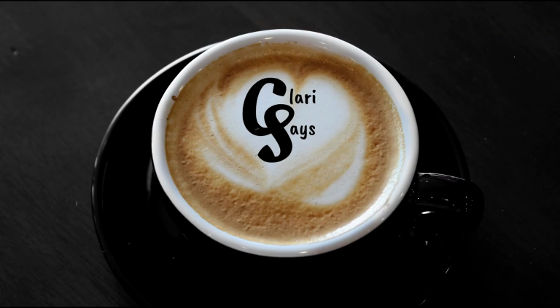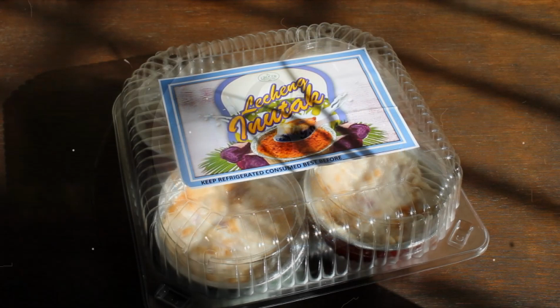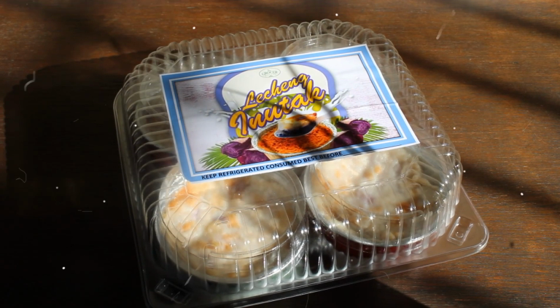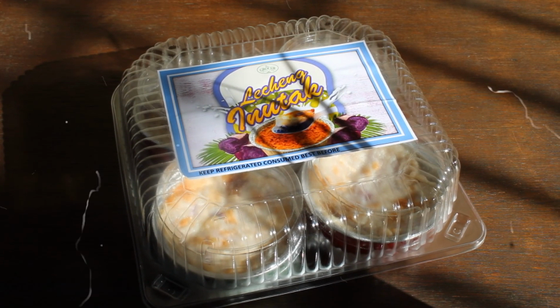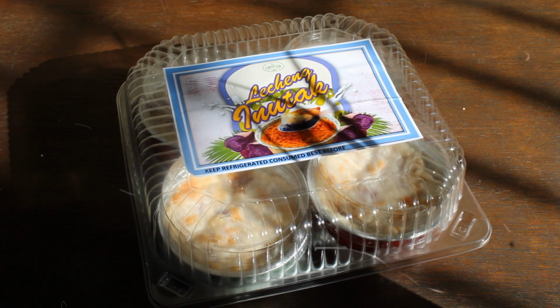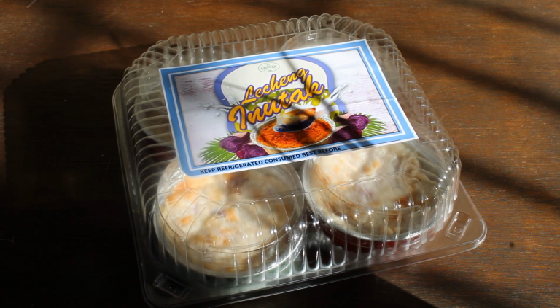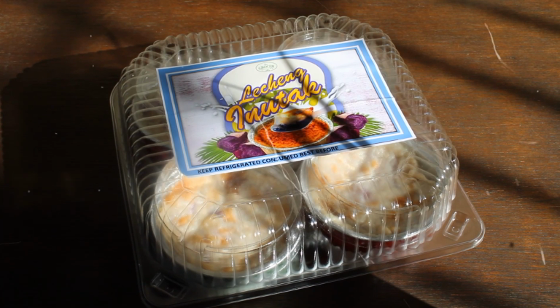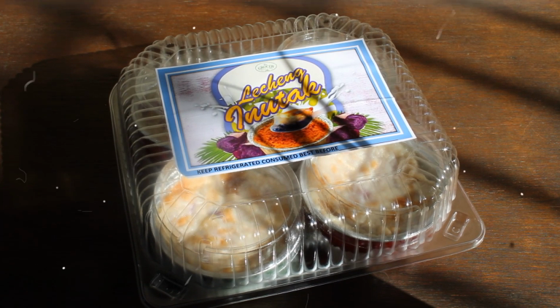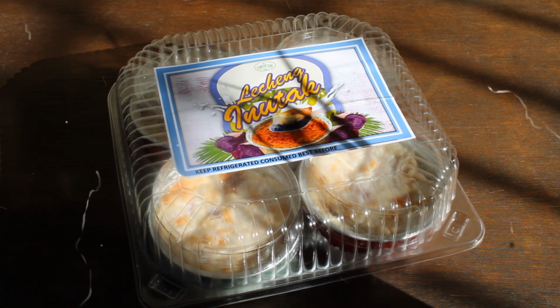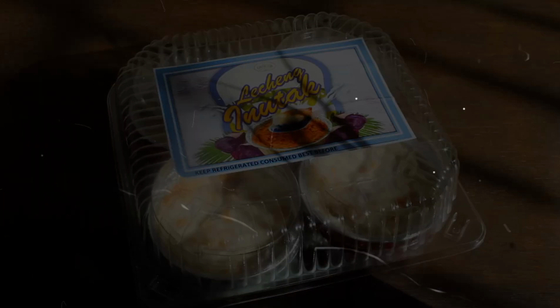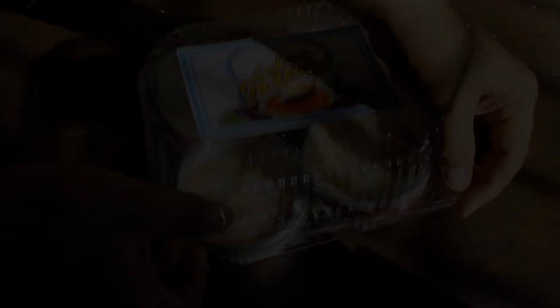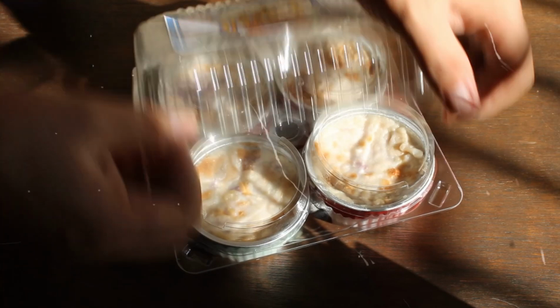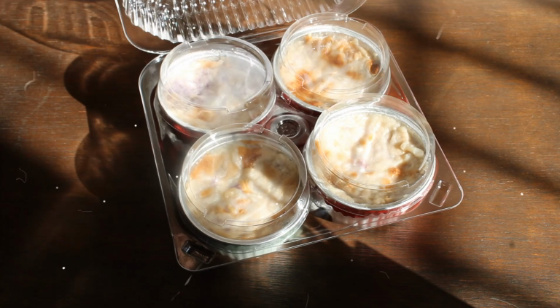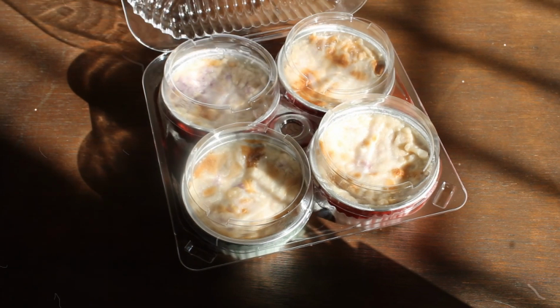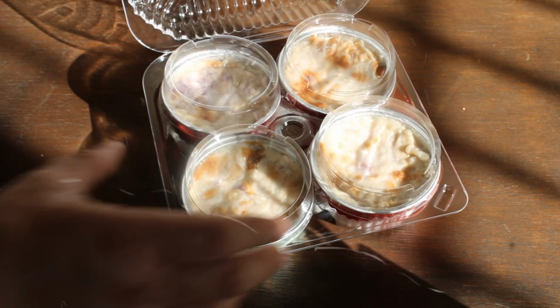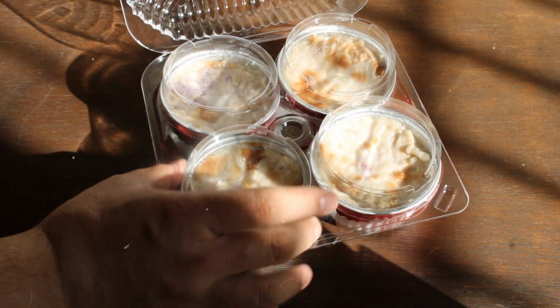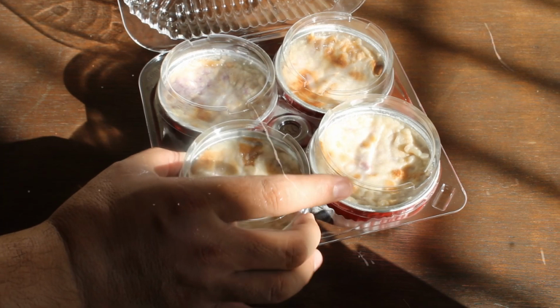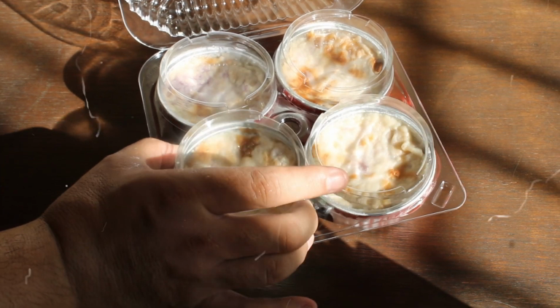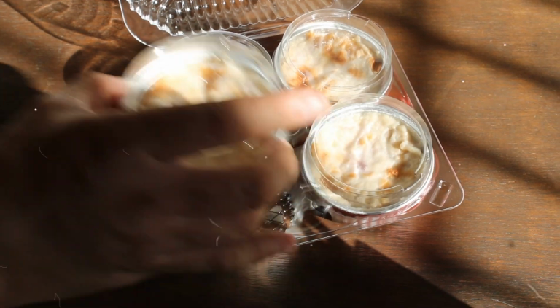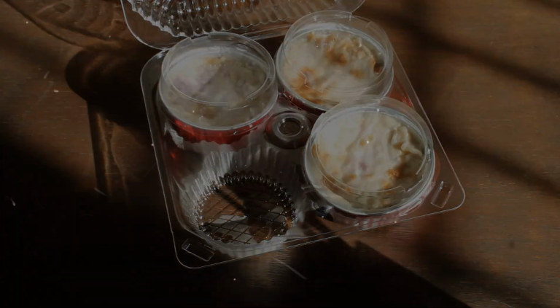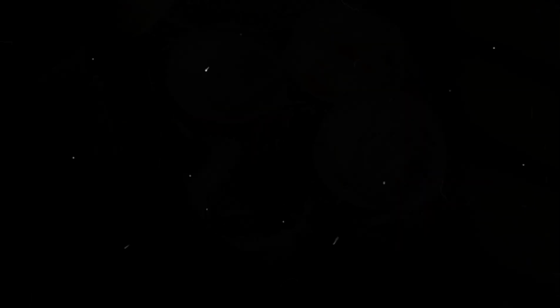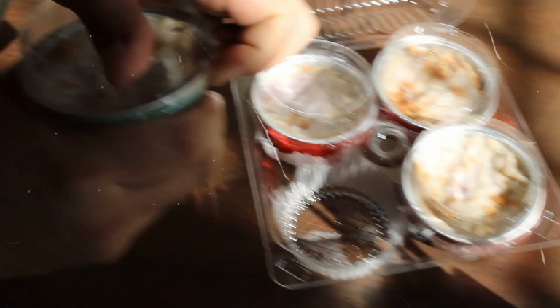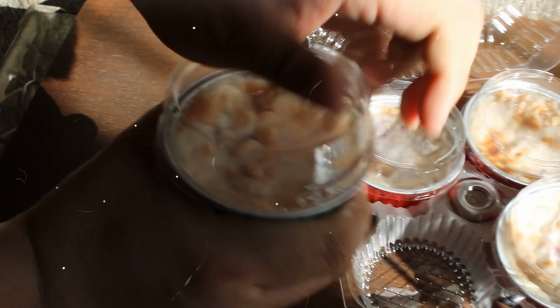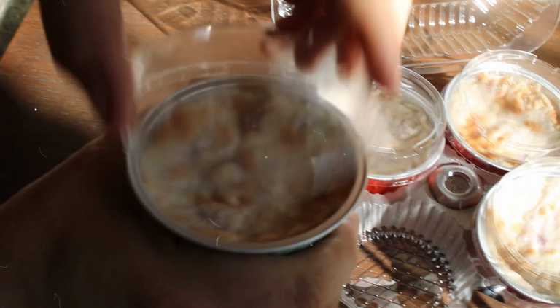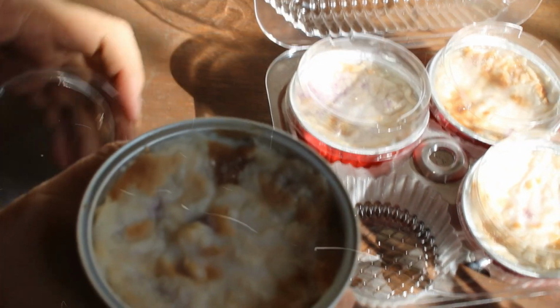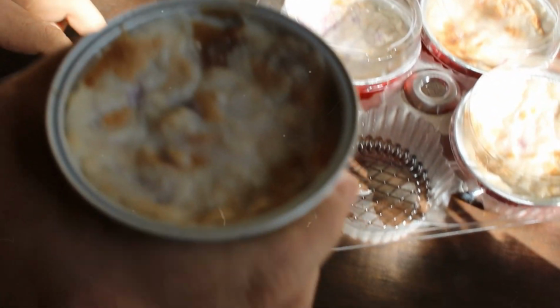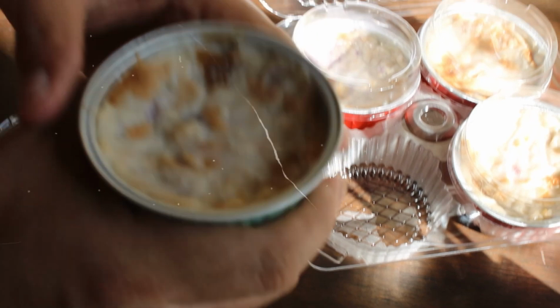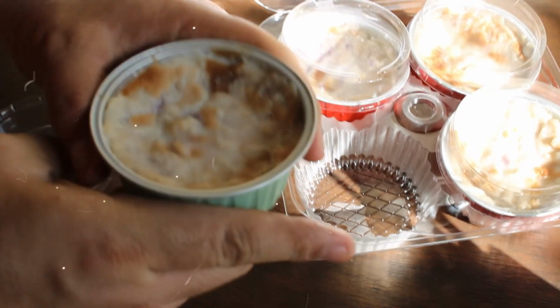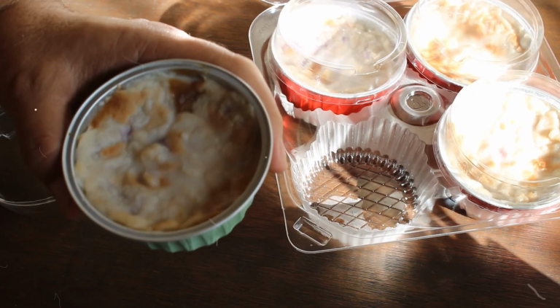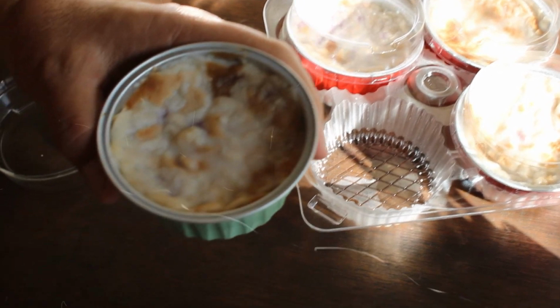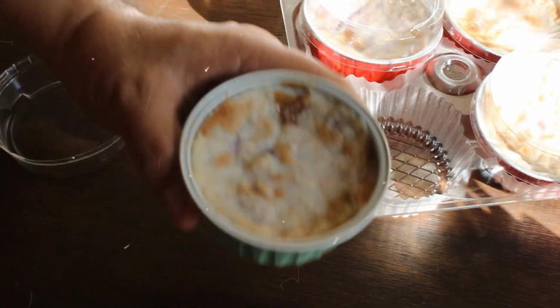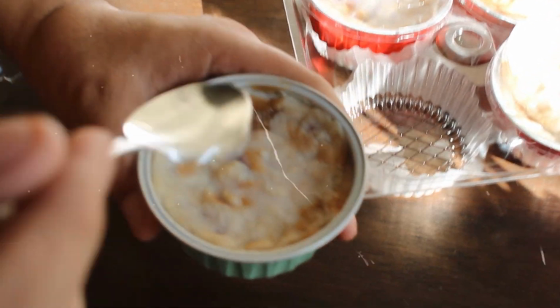From the maker of Lecheng Maha comes another great culinary invention called Lecheng Inutak. Direk Ojet recently released his newest addition to his gourmet kitchen. Like his first creation, the Lecheng Inutak also comes with layers and layers of goodness.